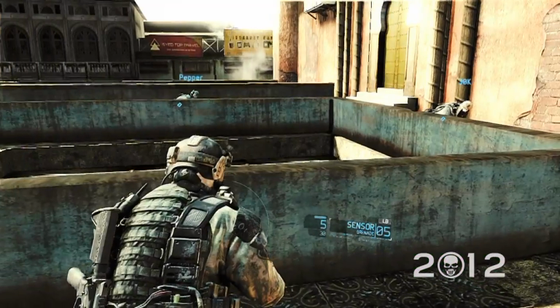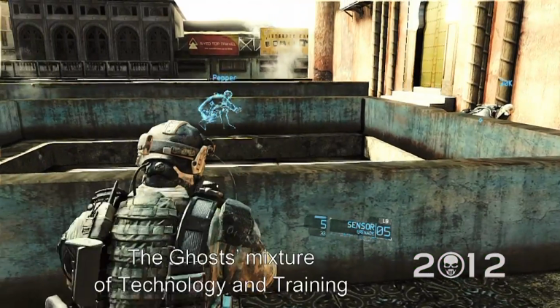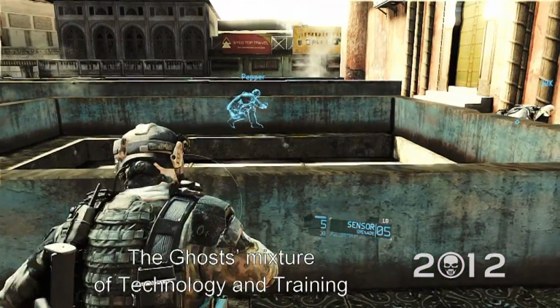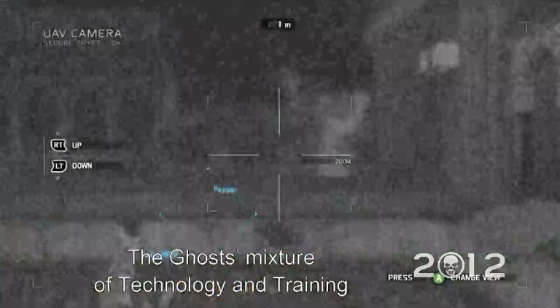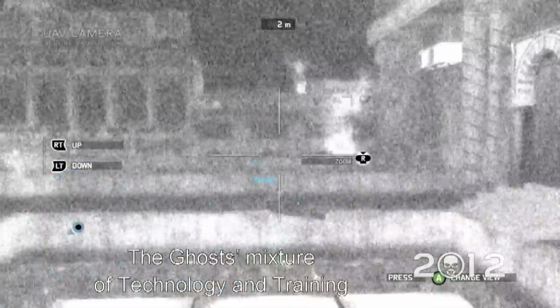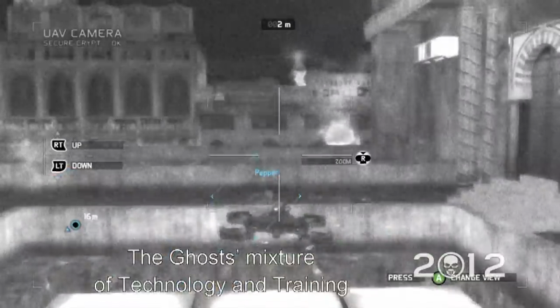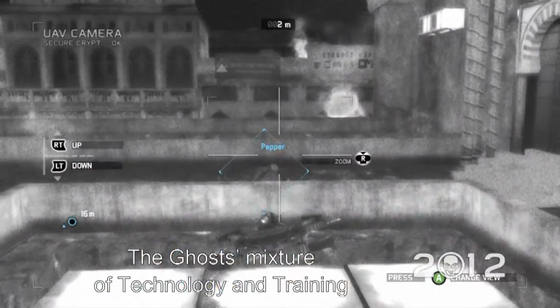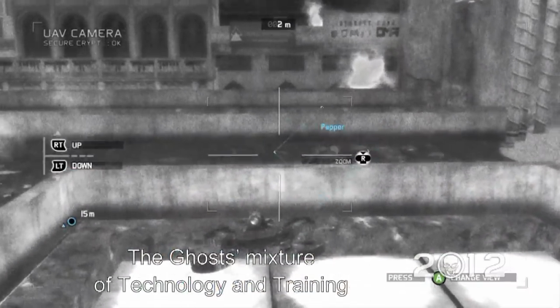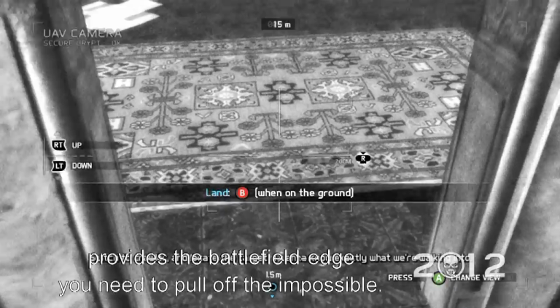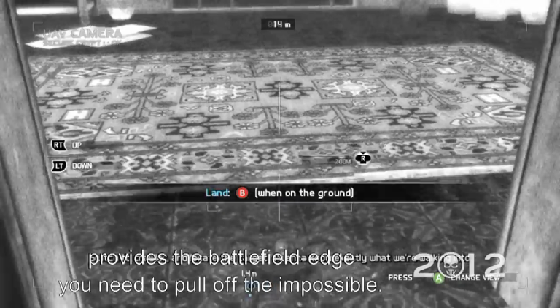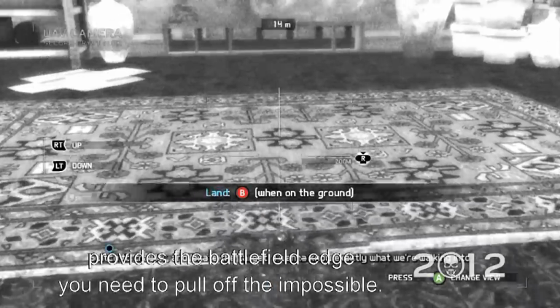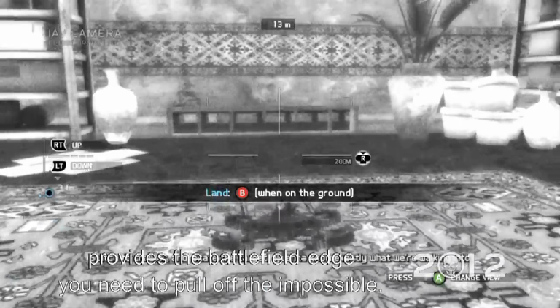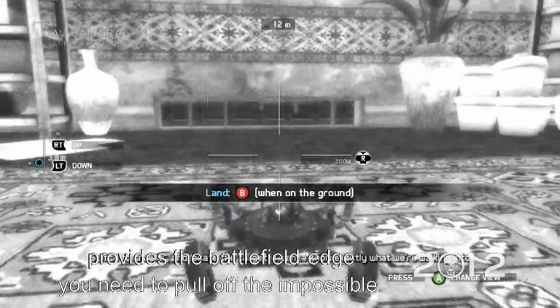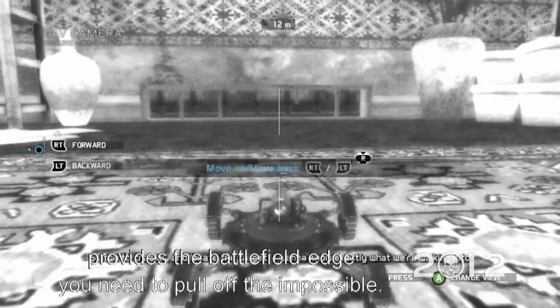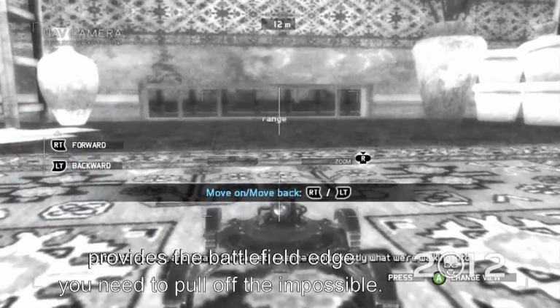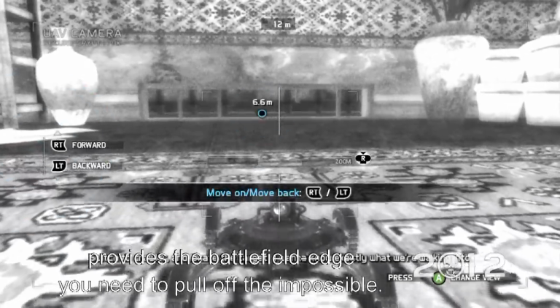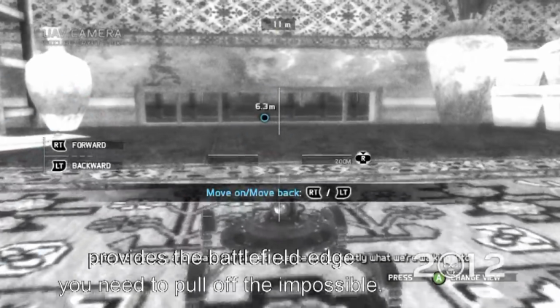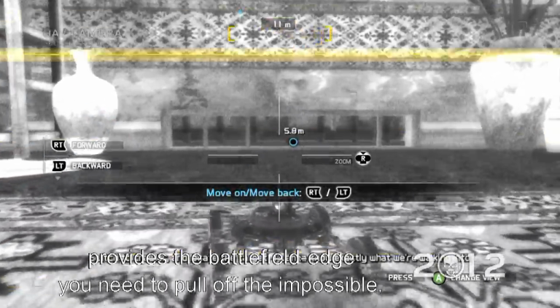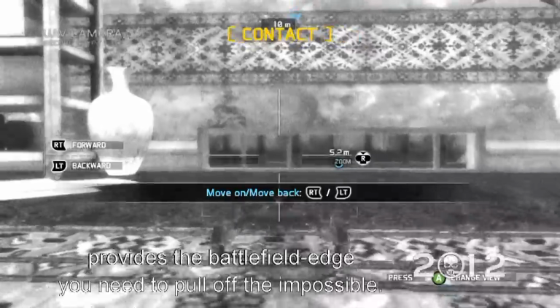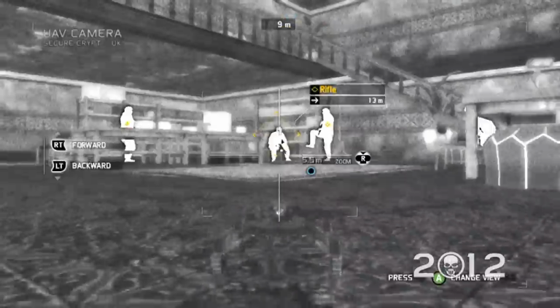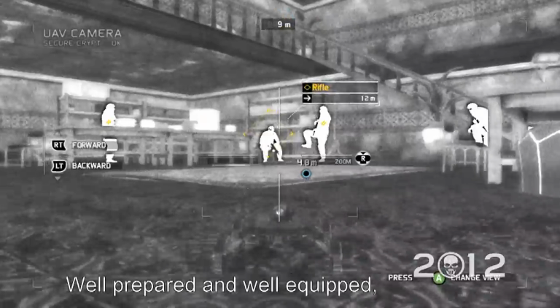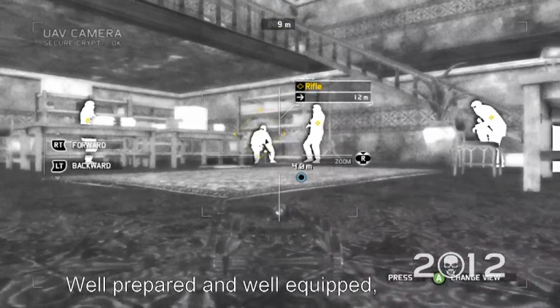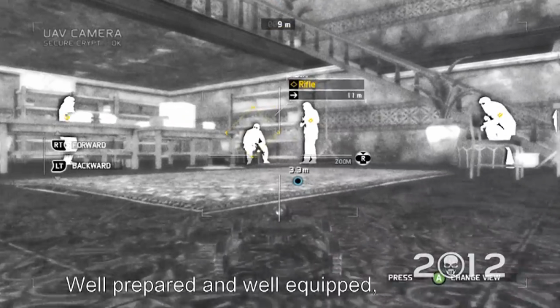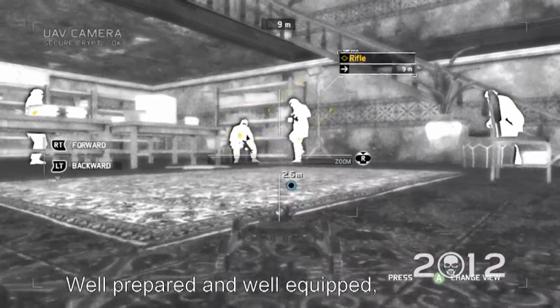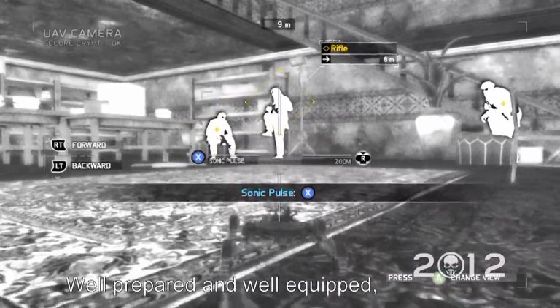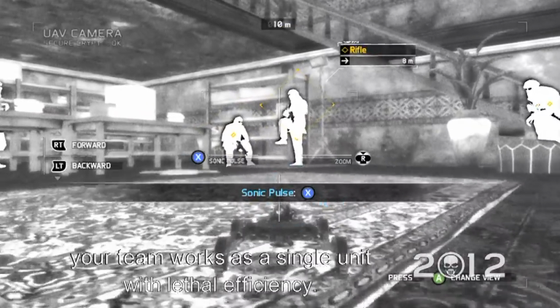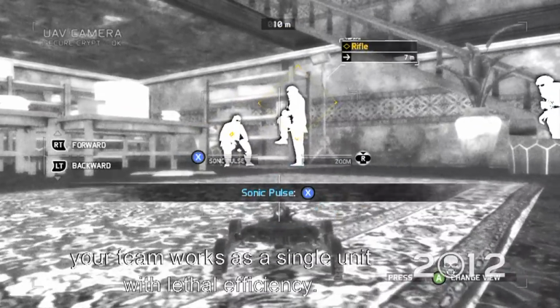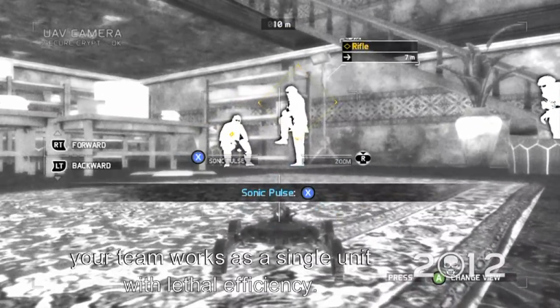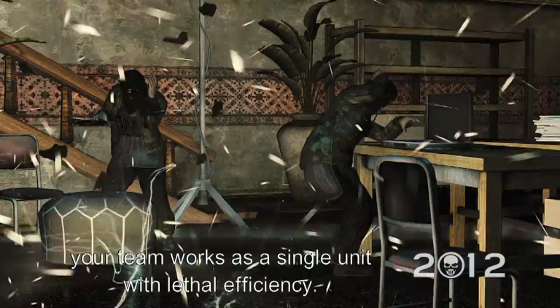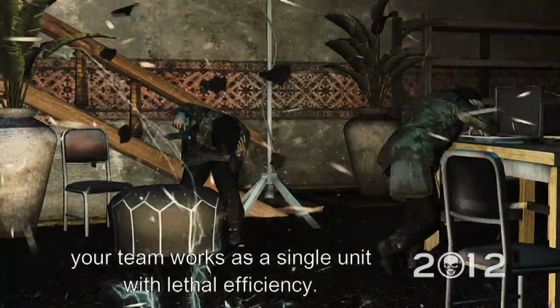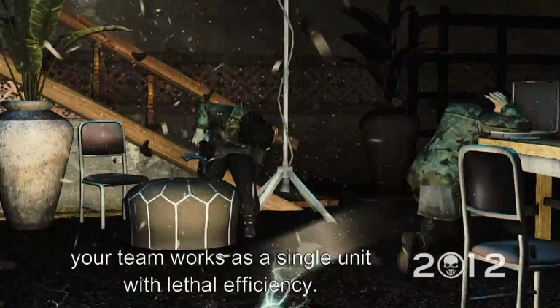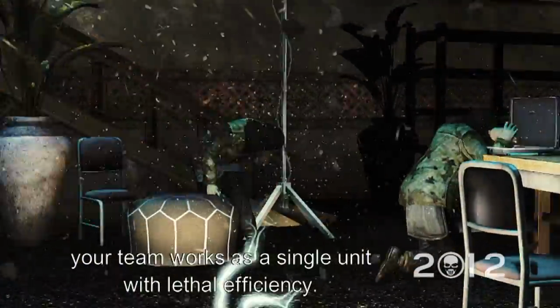The Ghost mixture of technology and training provides the battlefield edge you need to pull off the impossible. Well-prepared and well-equipped, your team works as a single unit with lethal efficiency.